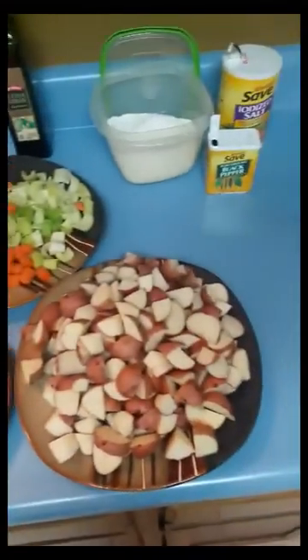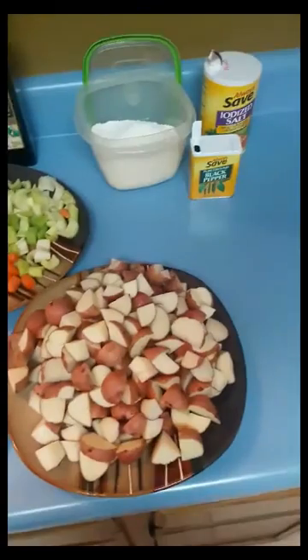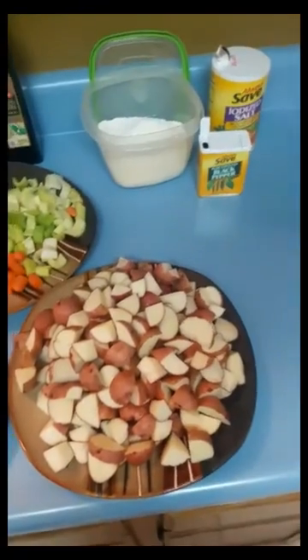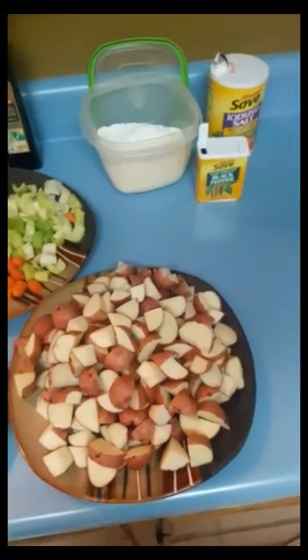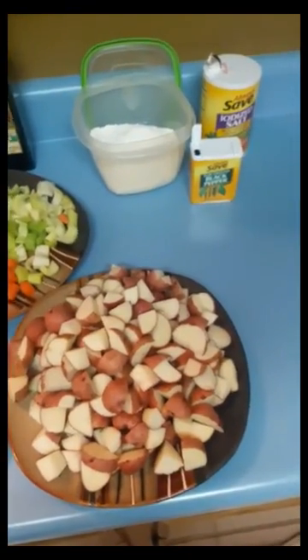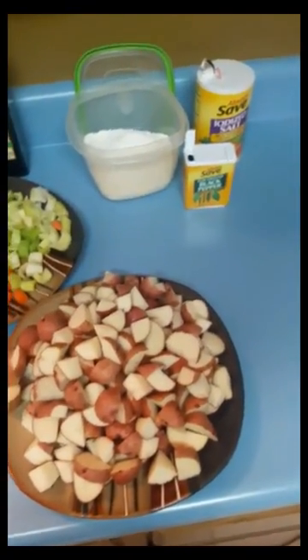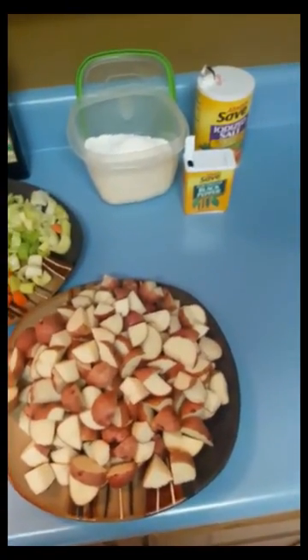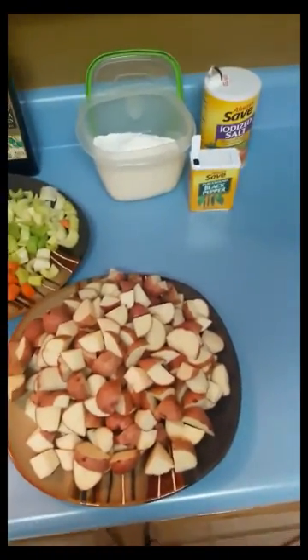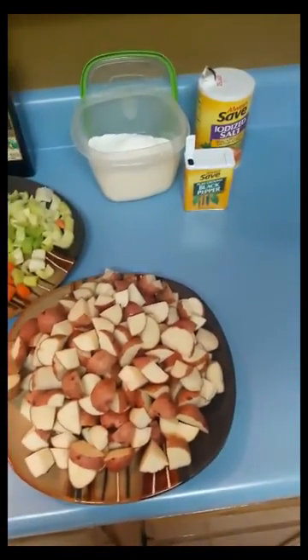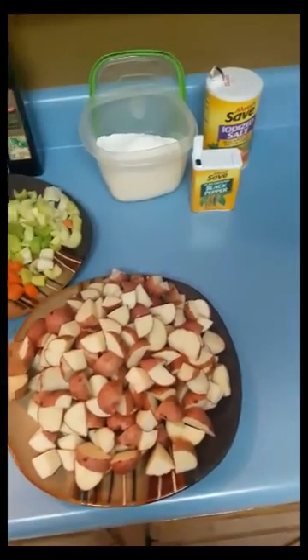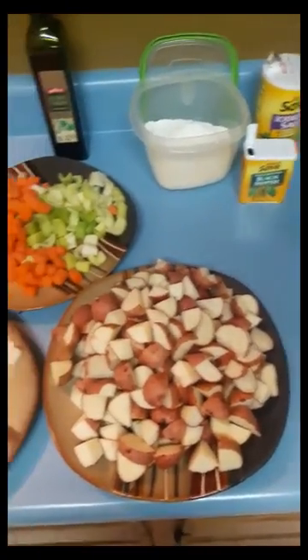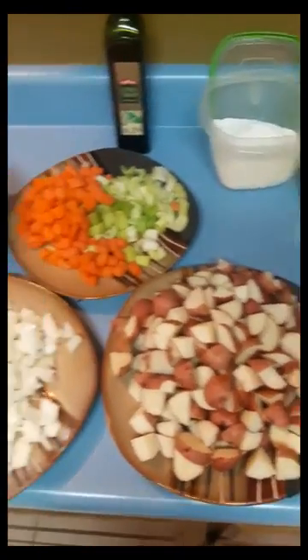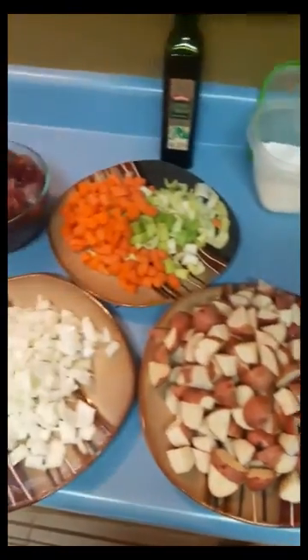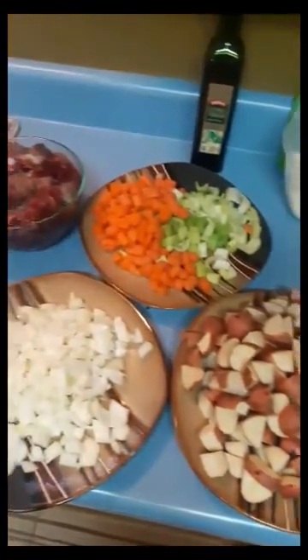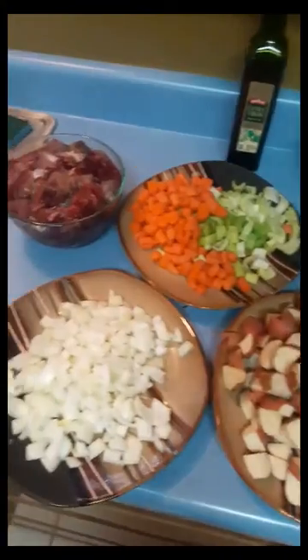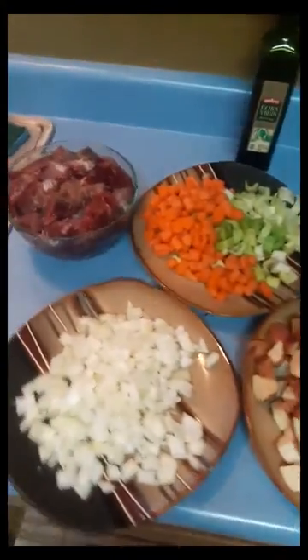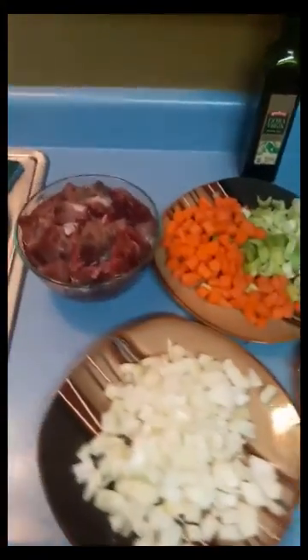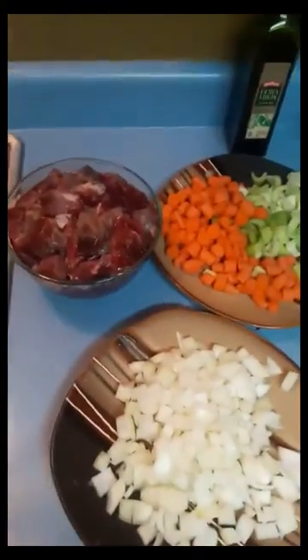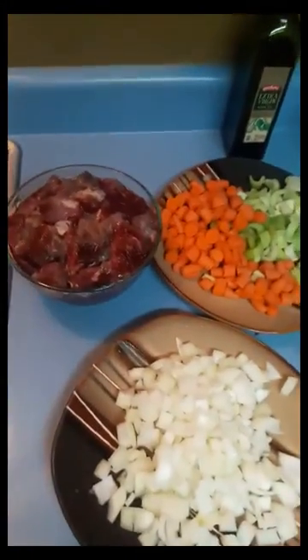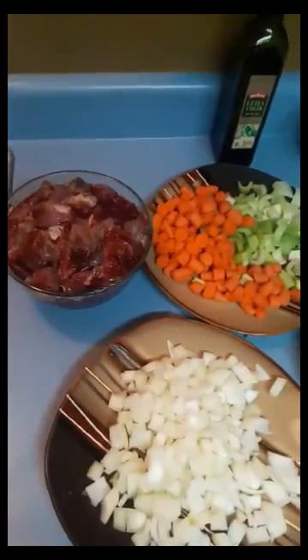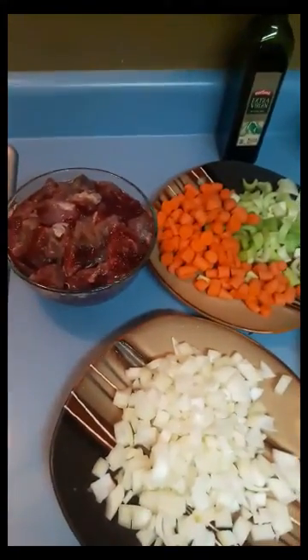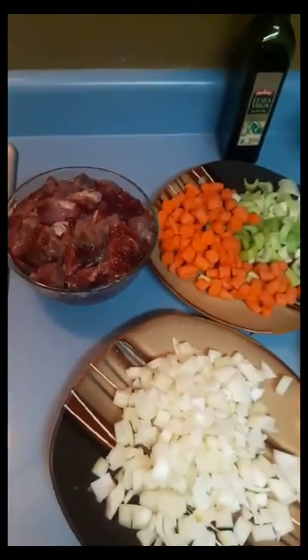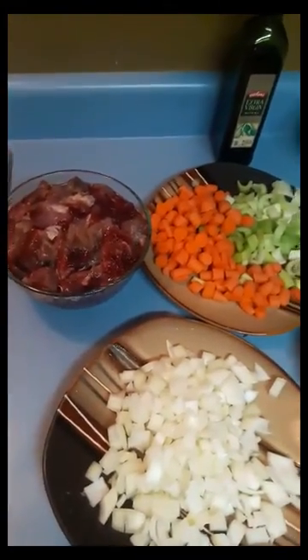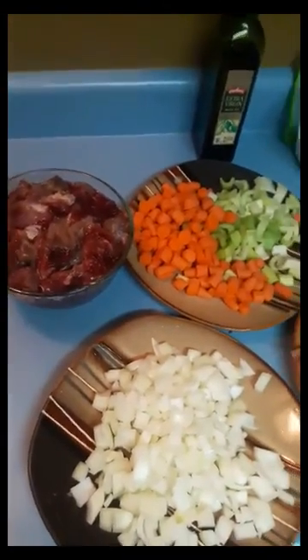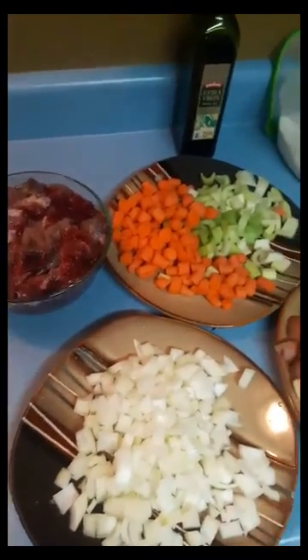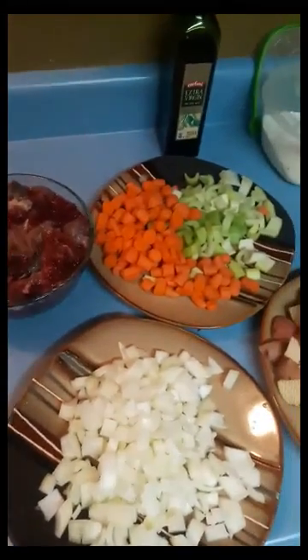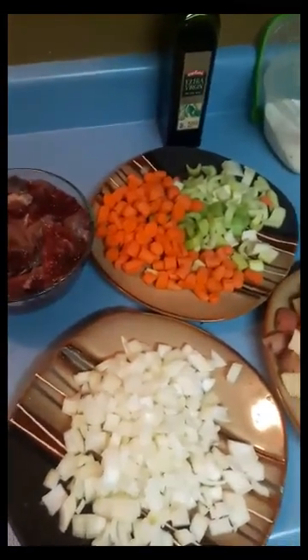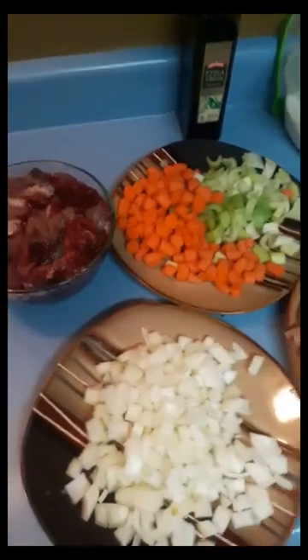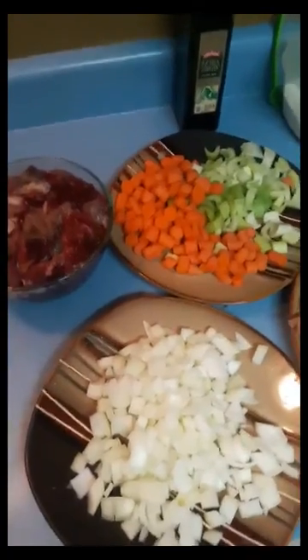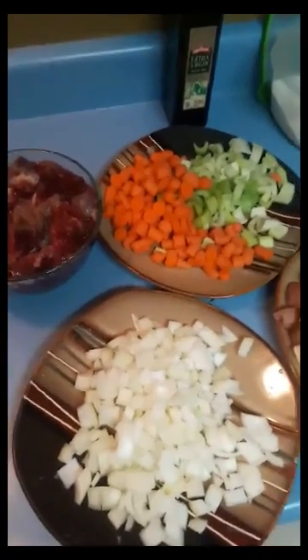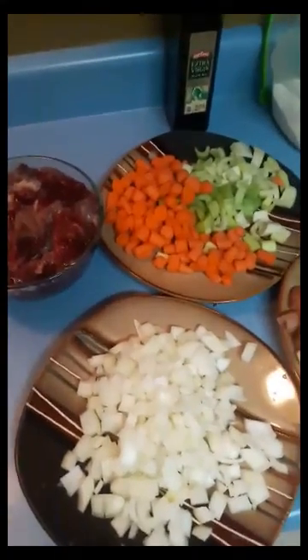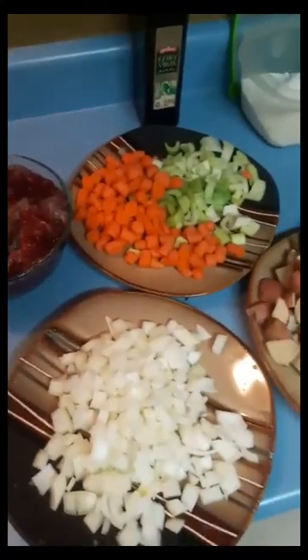Everything that you're gonna need I have right here. Got some salt, flour, pepper, potatoes, carrots, celery, onions diced, several pounds of beaver, and some olive oil. I don't measure anything — I just use what I think I'll need.